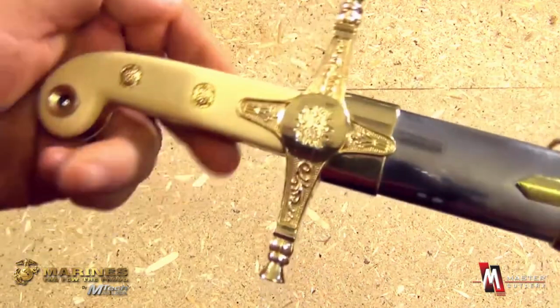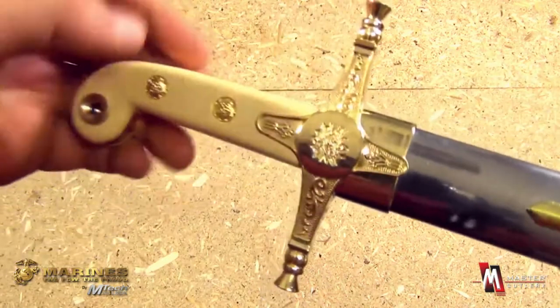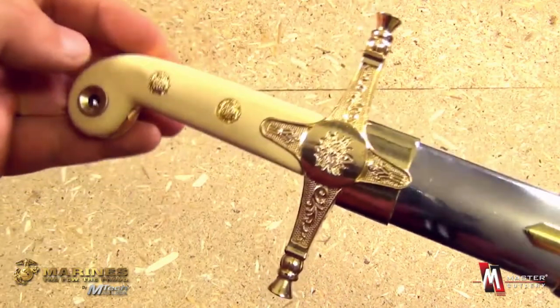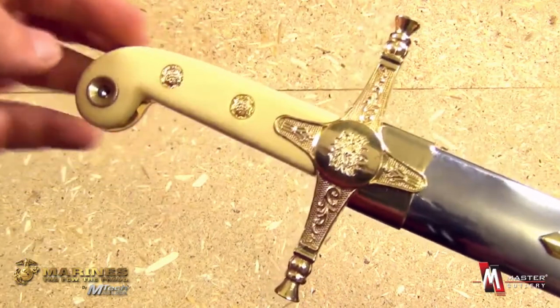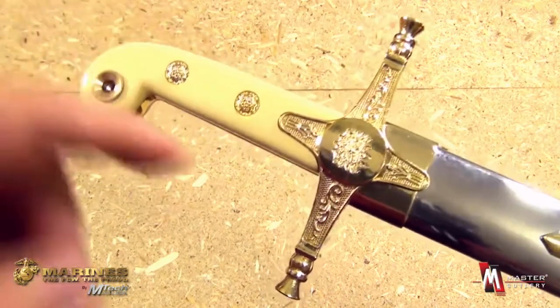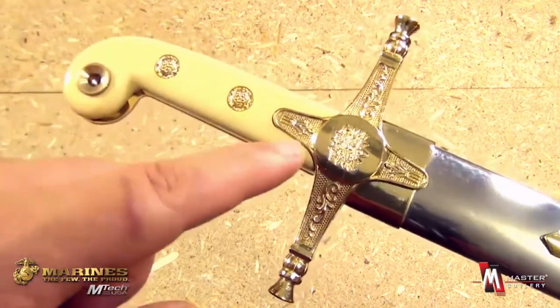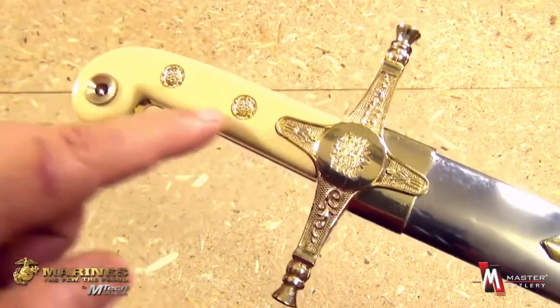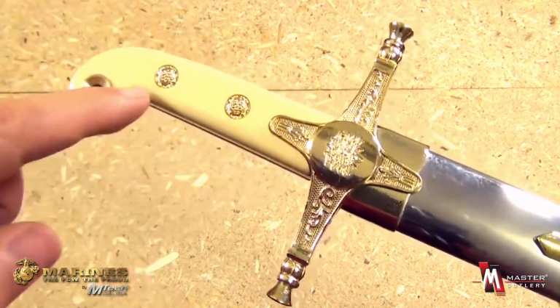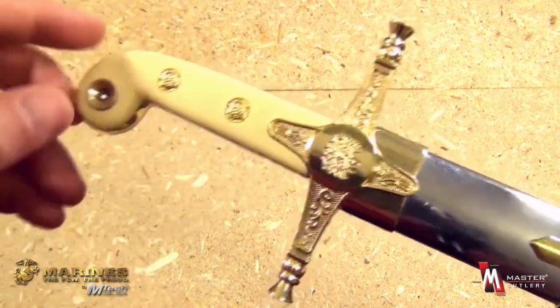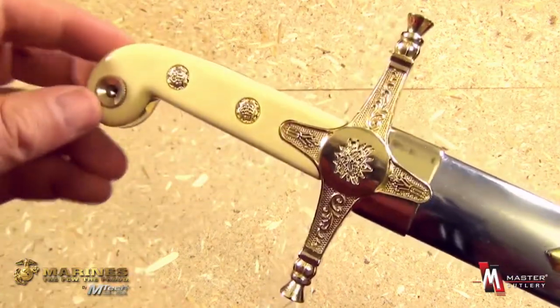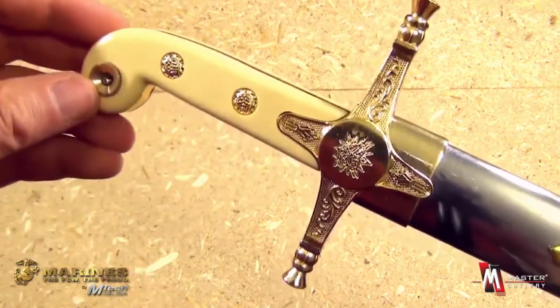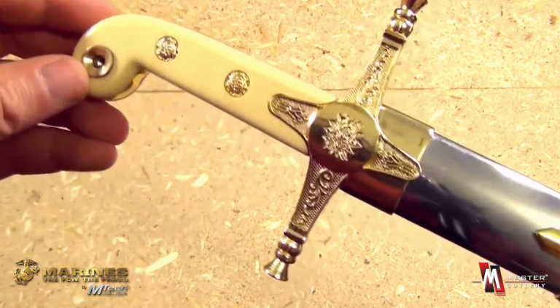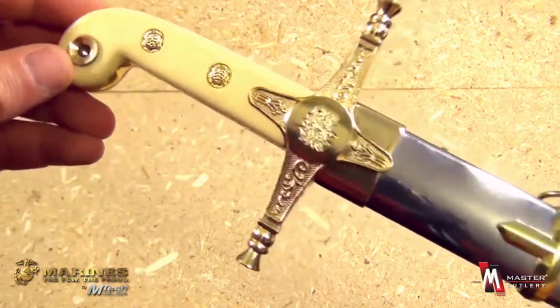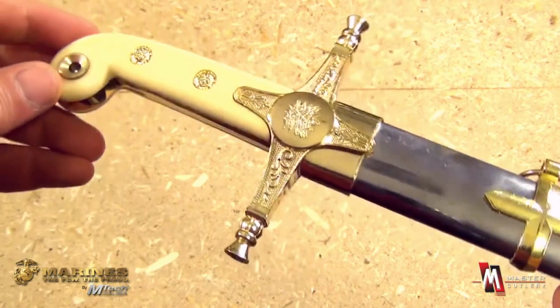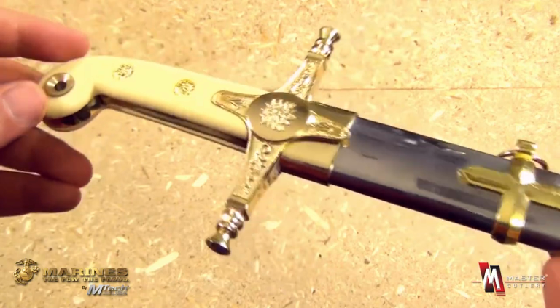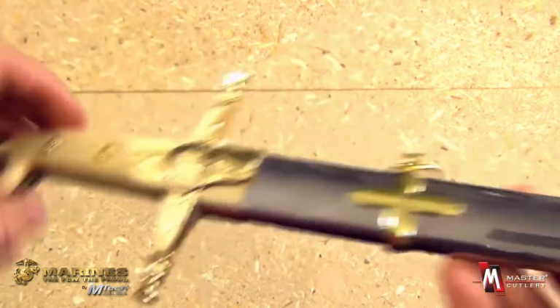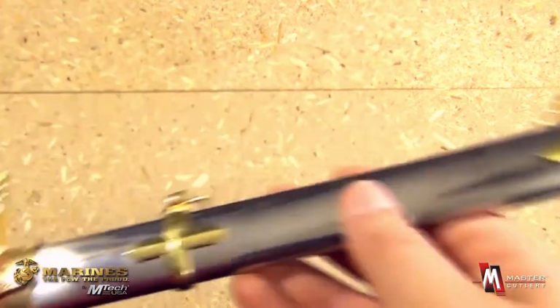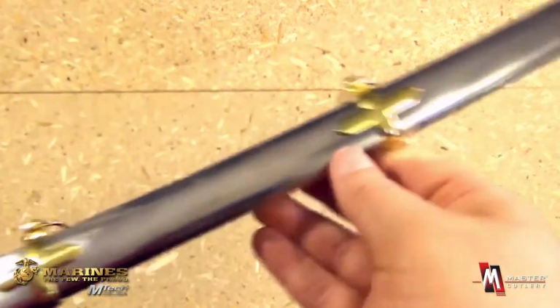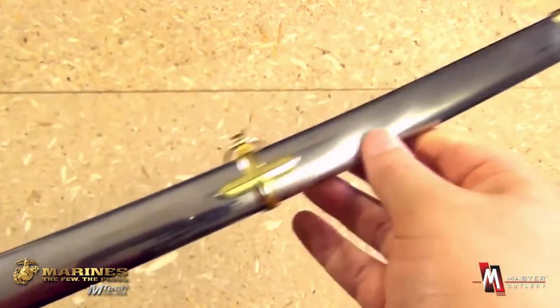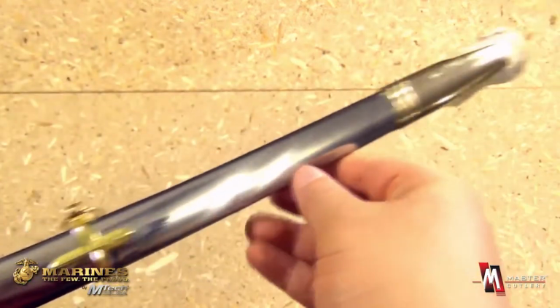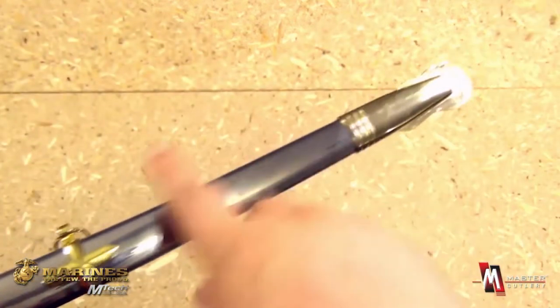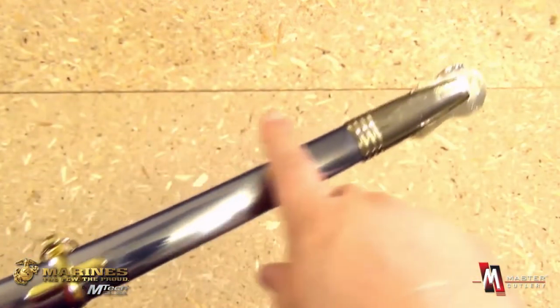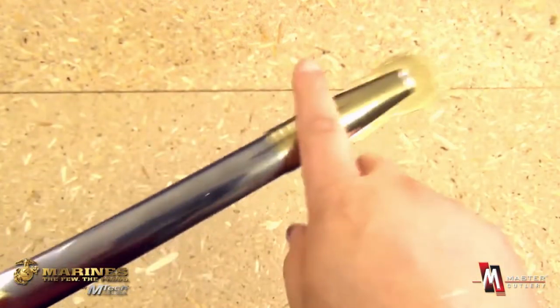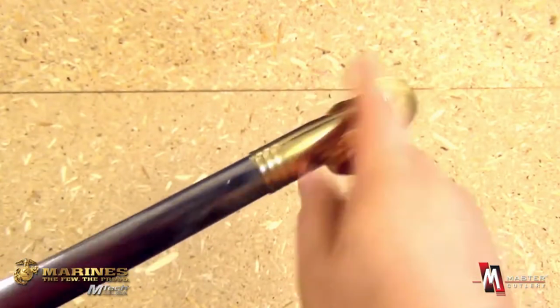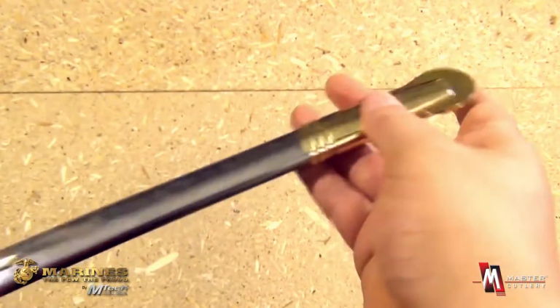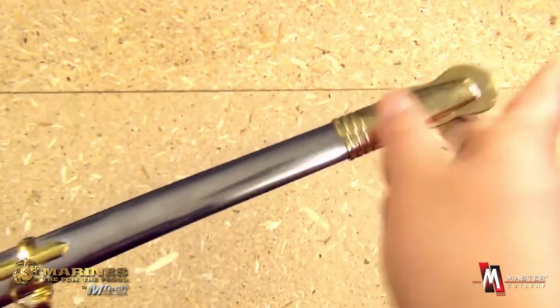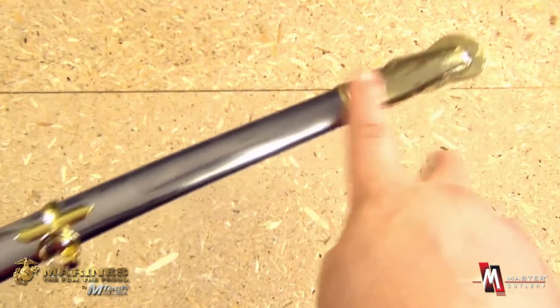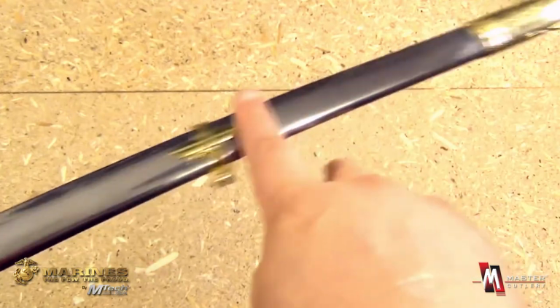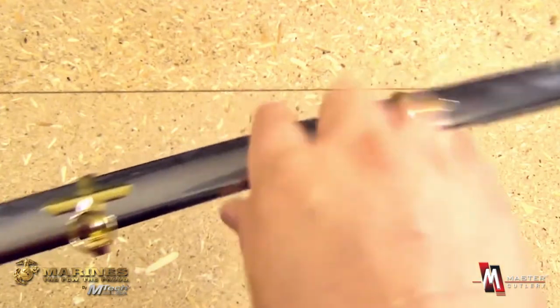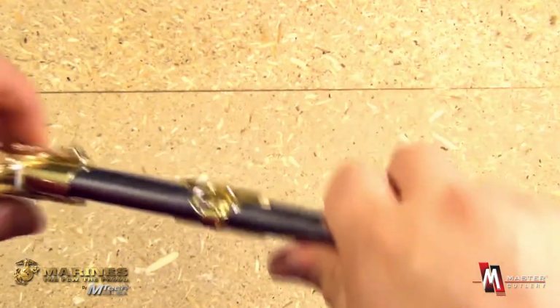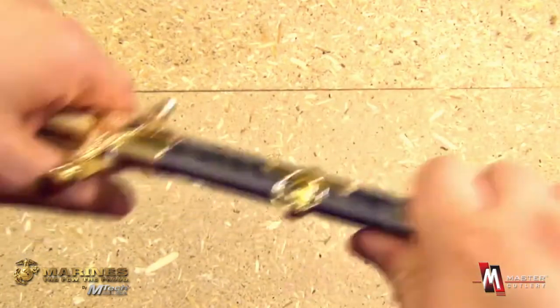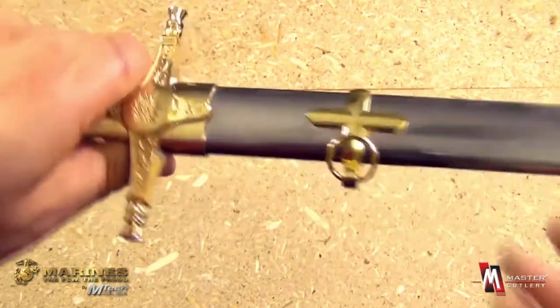Look at the detail — this is simulated ivory handle scales. A completely beautiful piece. The metal scabbard is traditional with the accents there.